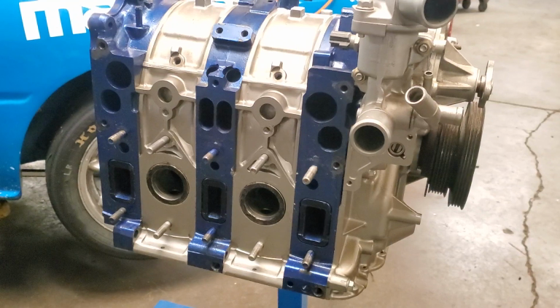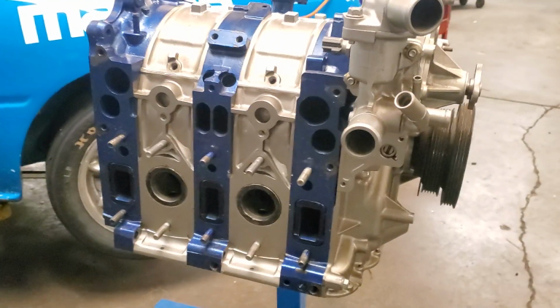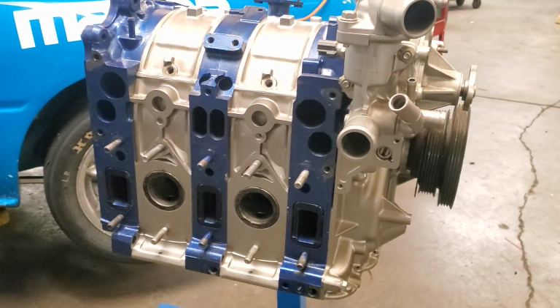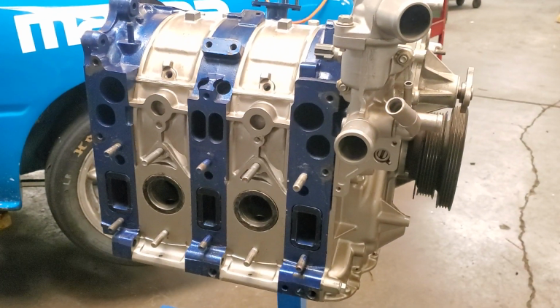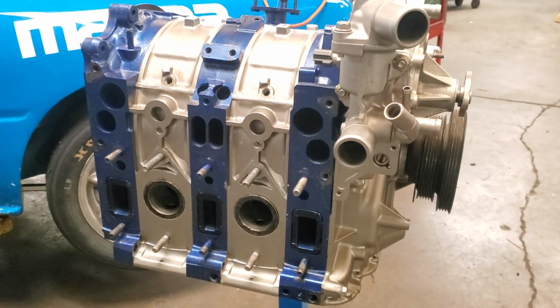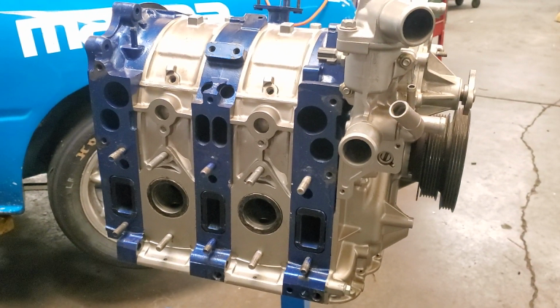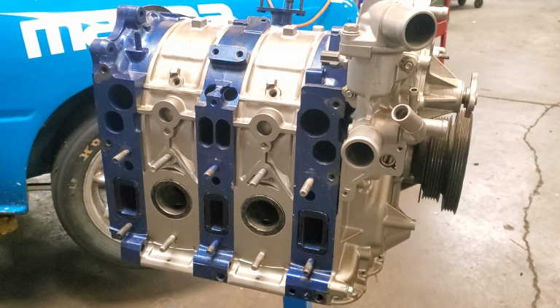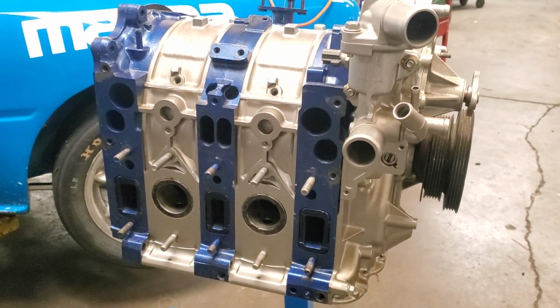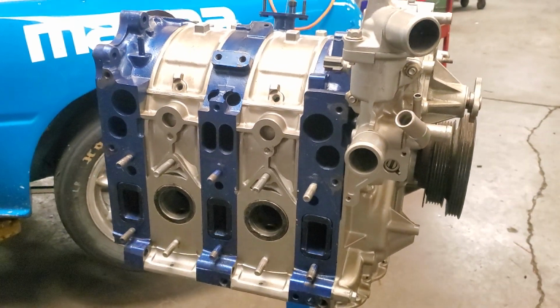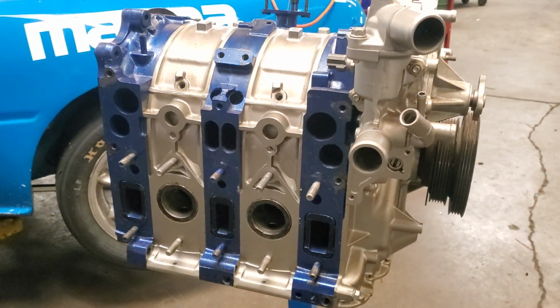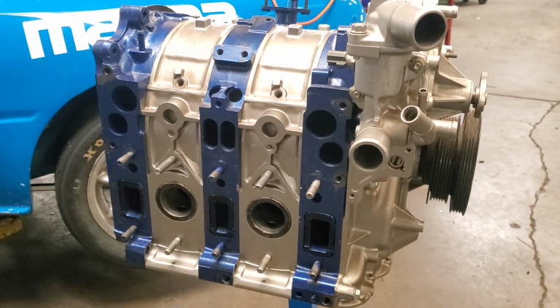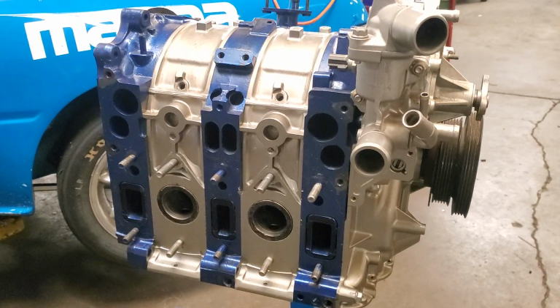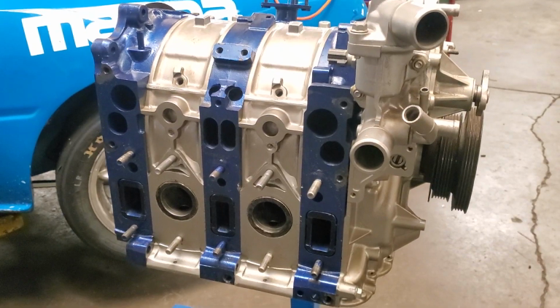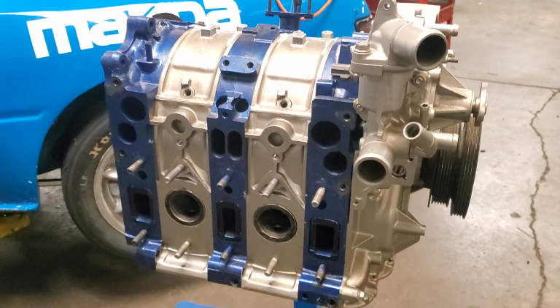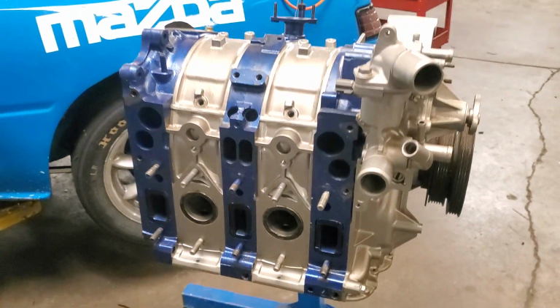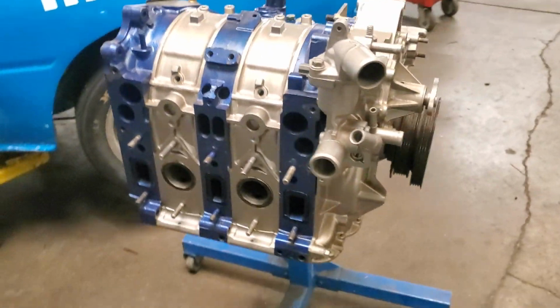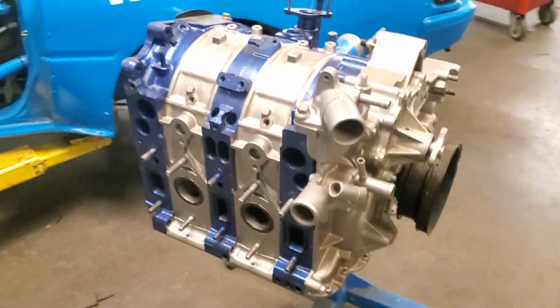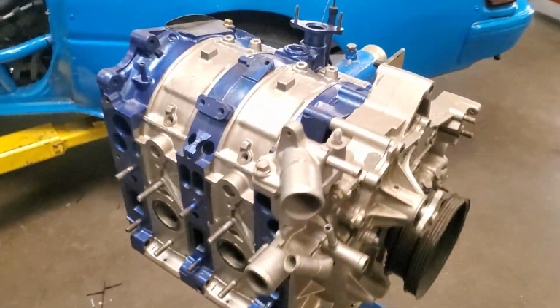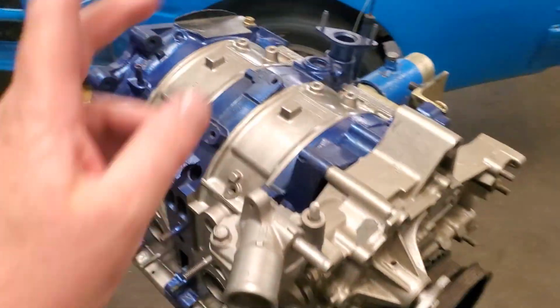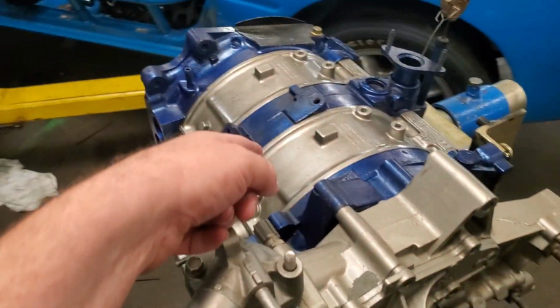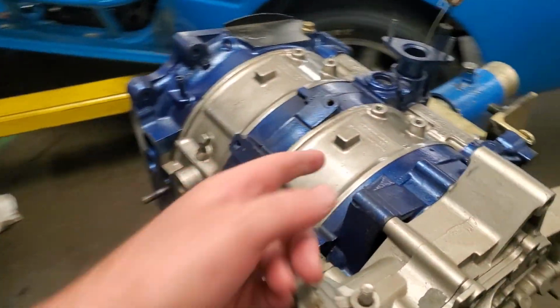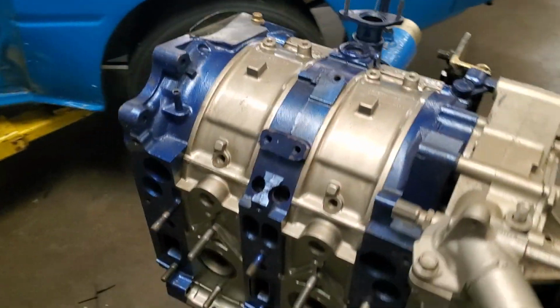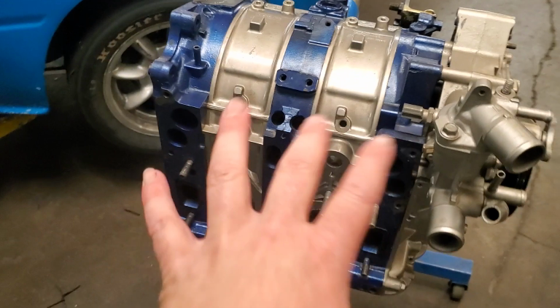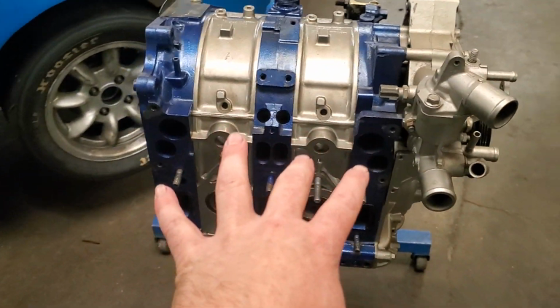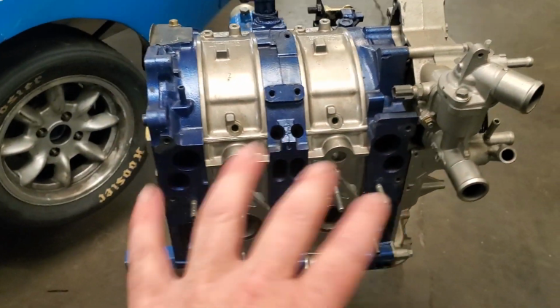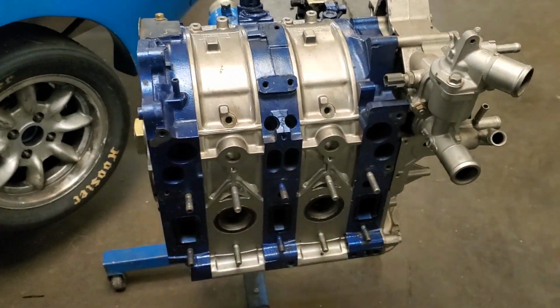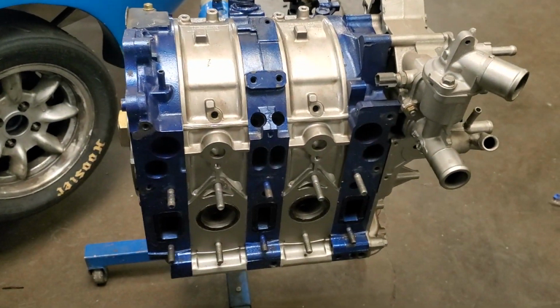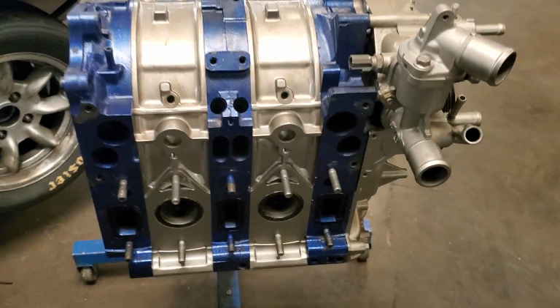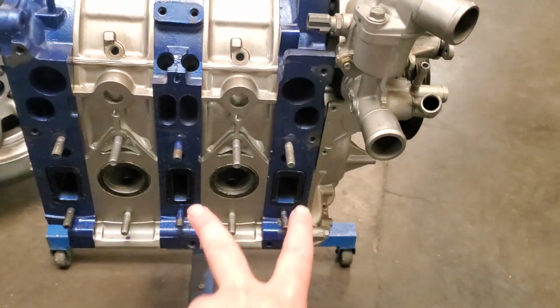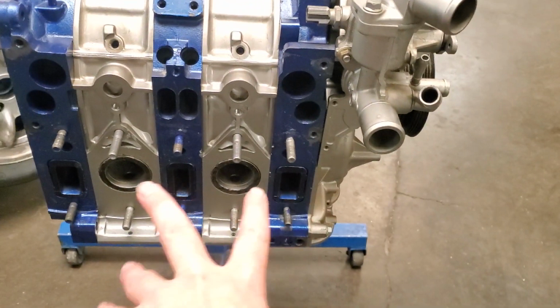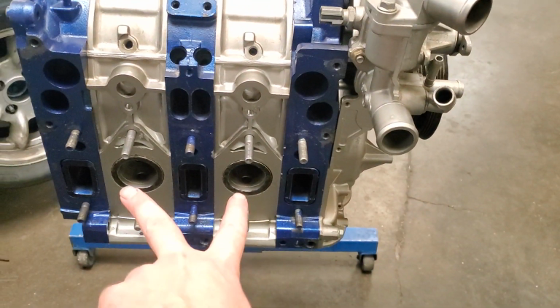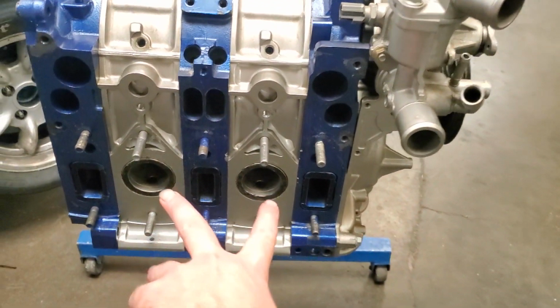Kyle Mohan Racing. We're hanging out at Mazda Trix and I have right here in front of me a mocked-up Renesys hybrid motor. If you're not familiar with that, that would be a Renesys motor — the RX-8 motor with peripheral exhaust.